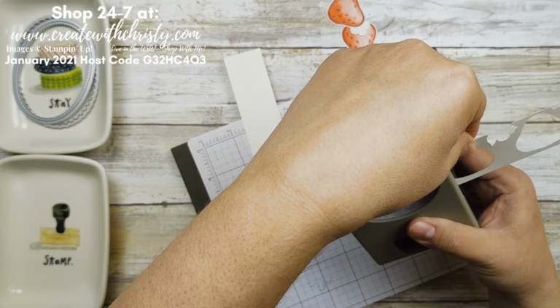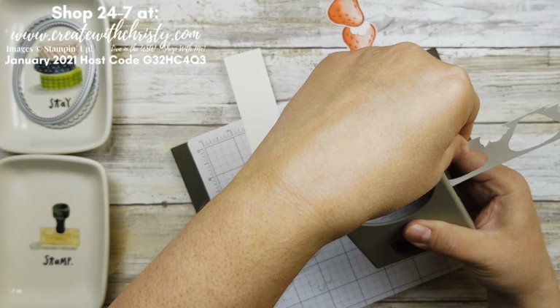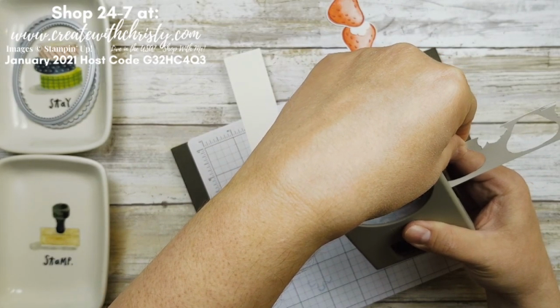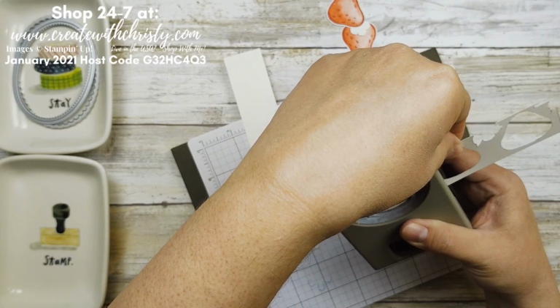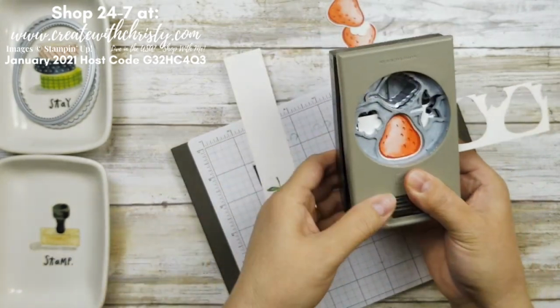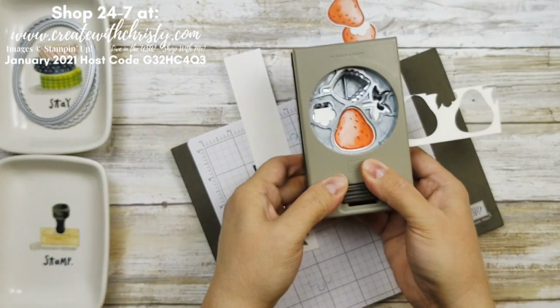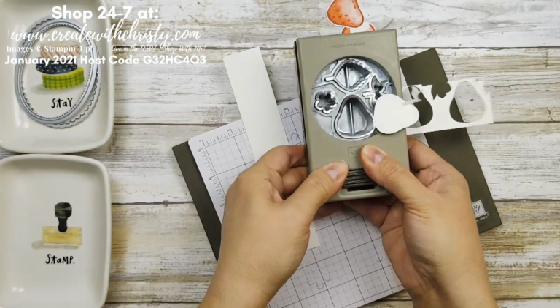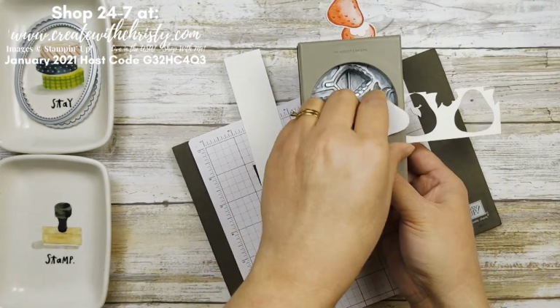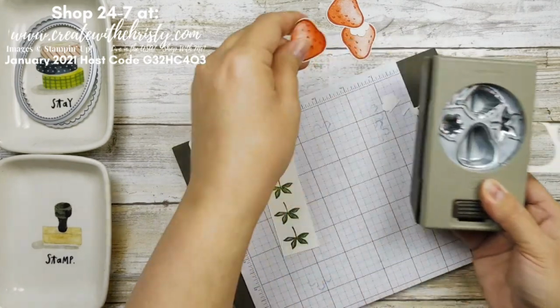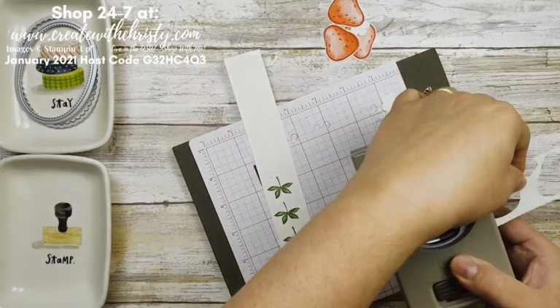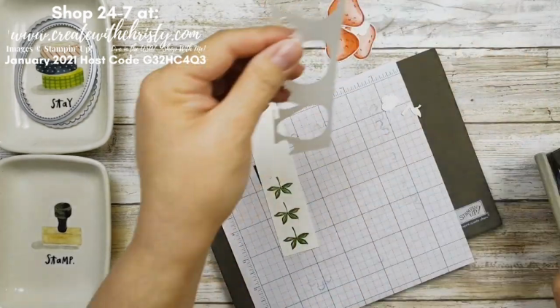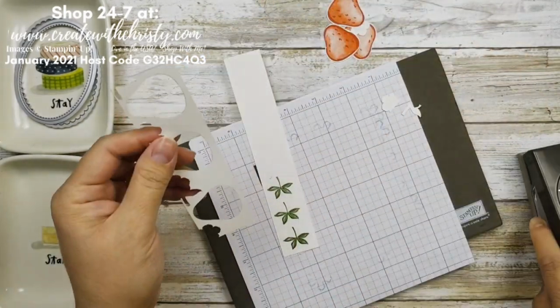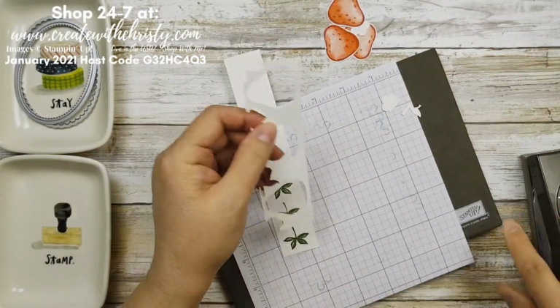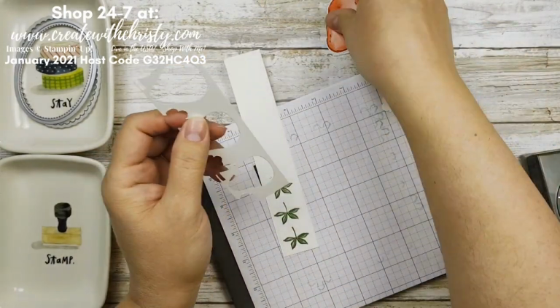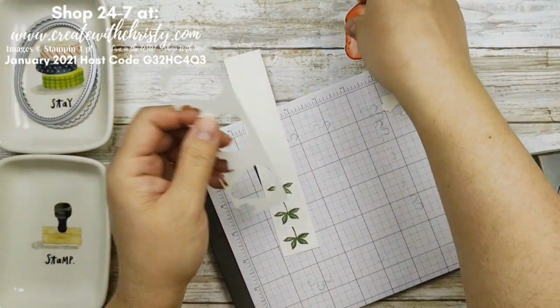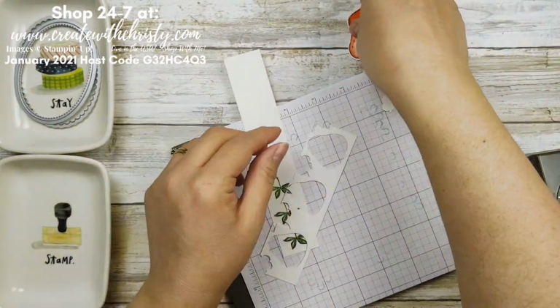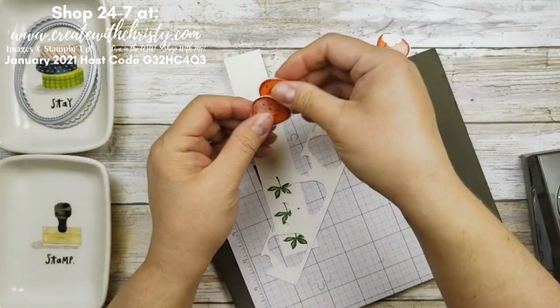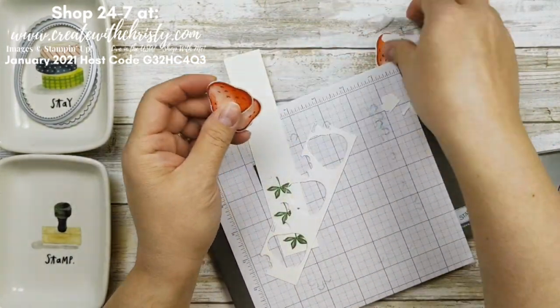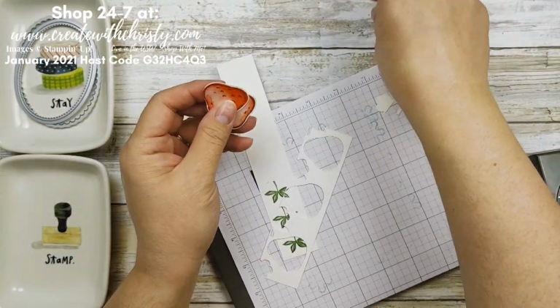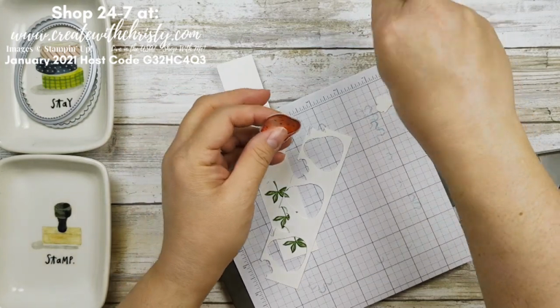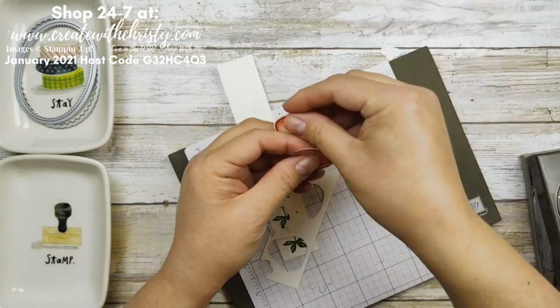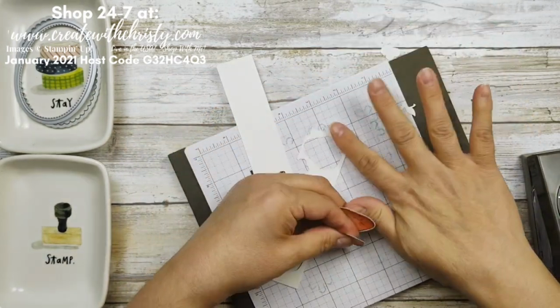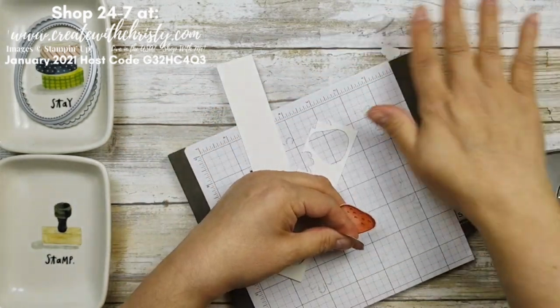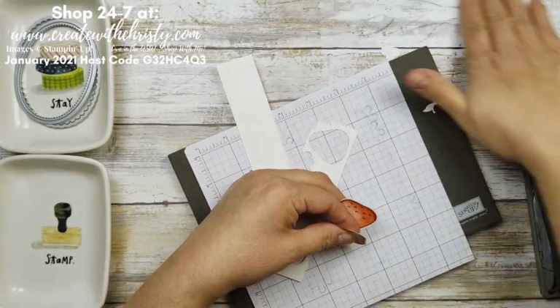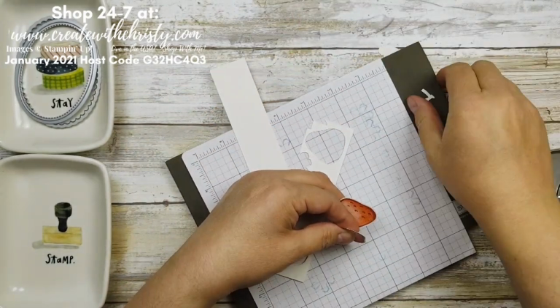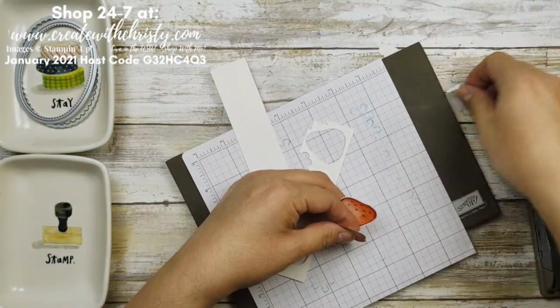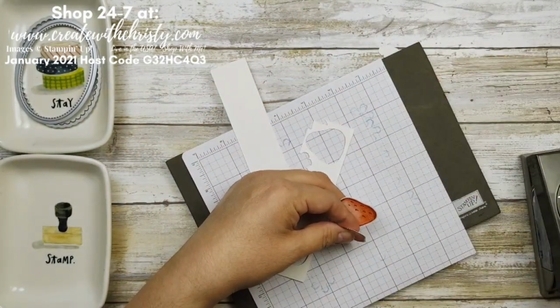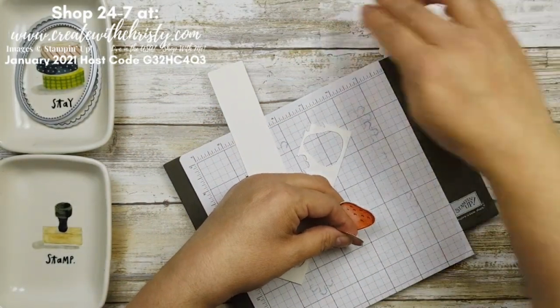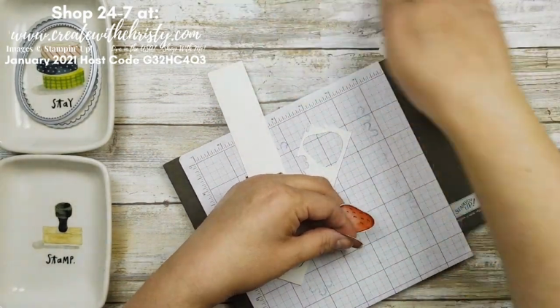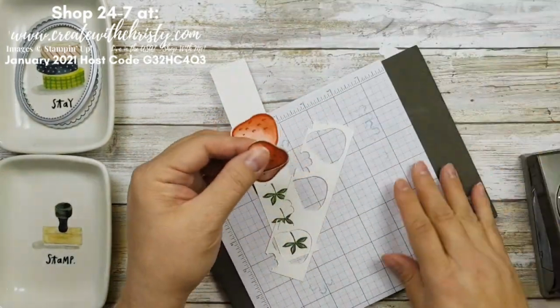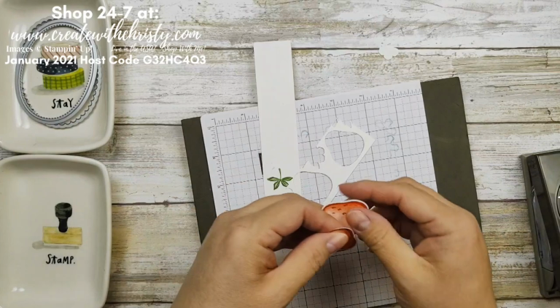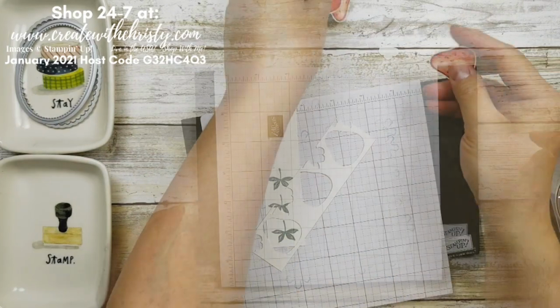So there we get all of these punched out. The reason I decided not to do a live video is because sometimes when I show designer series paper it doesn't show up very well — the internet kind of makes it start to pixelate. When I do a recorded video, you can see all the designs a lot better. That's why I did it this way.